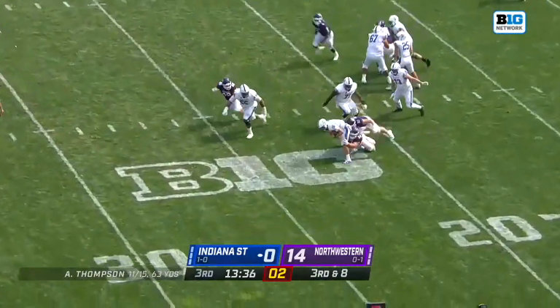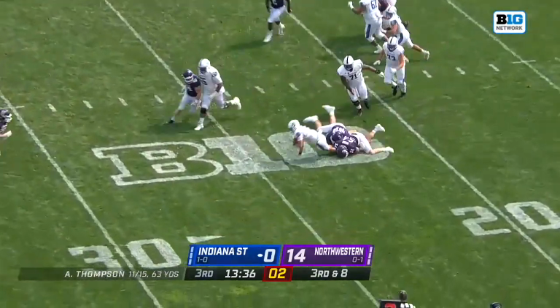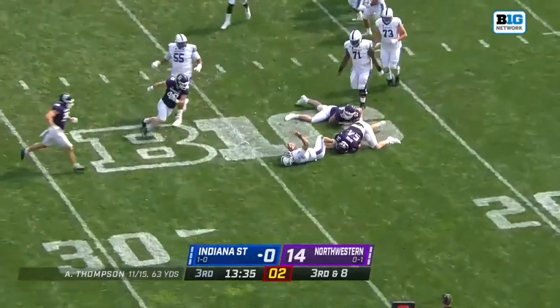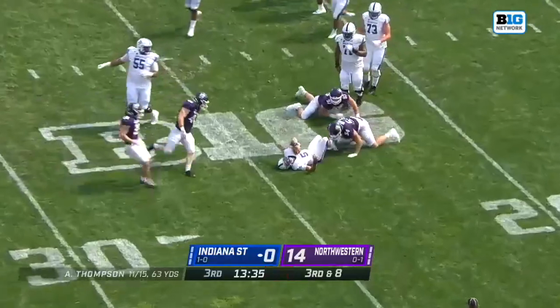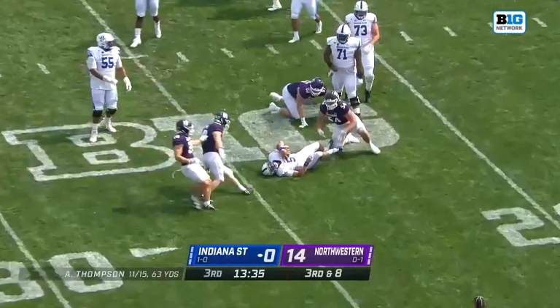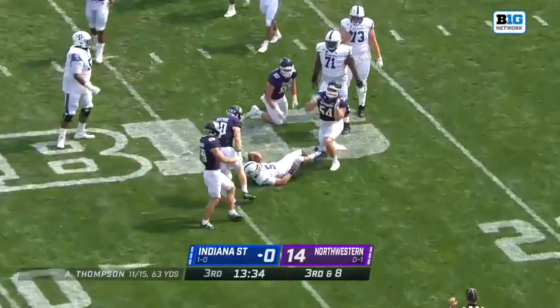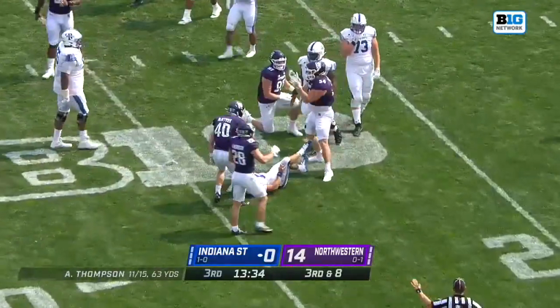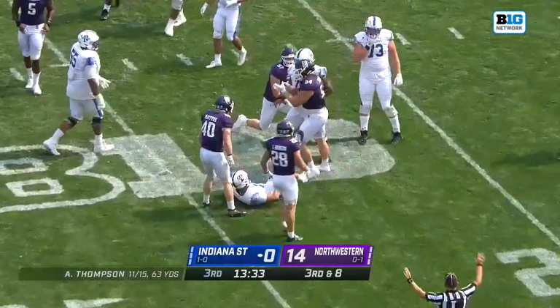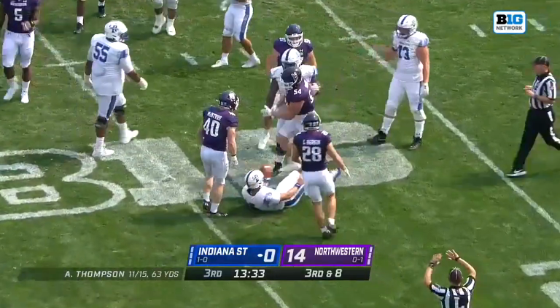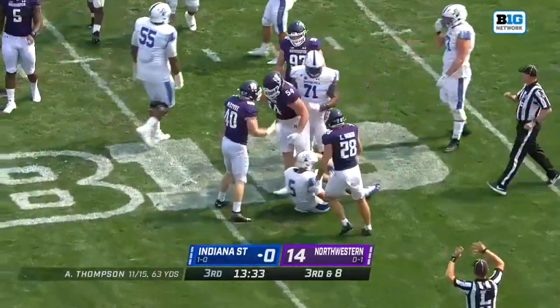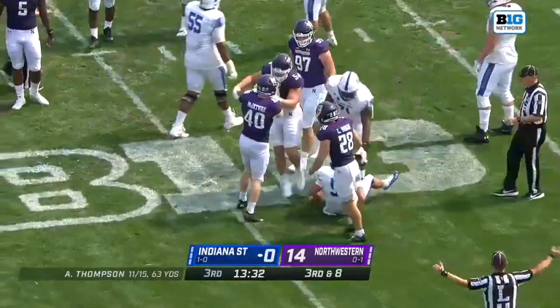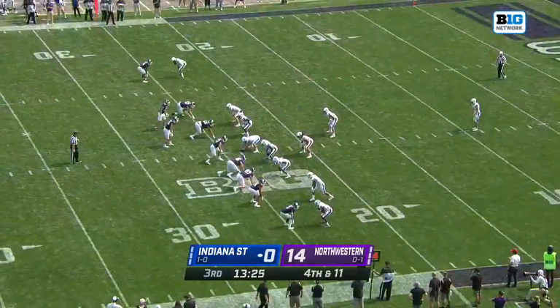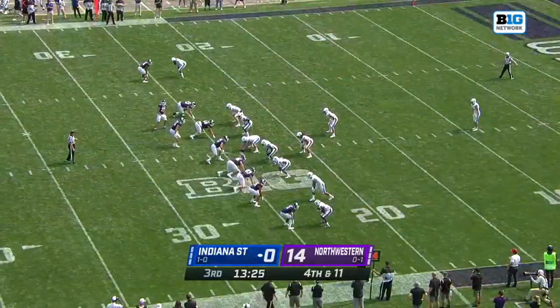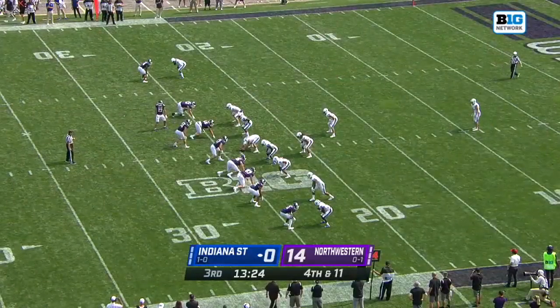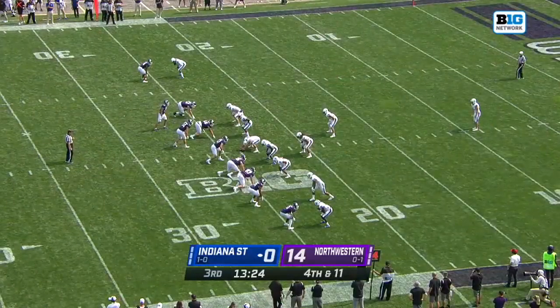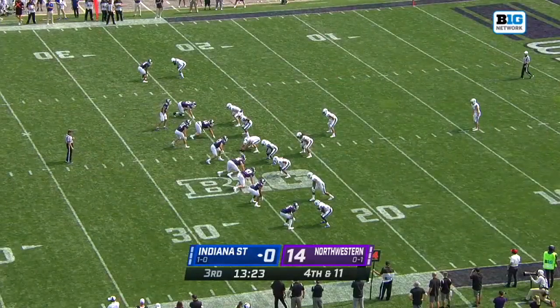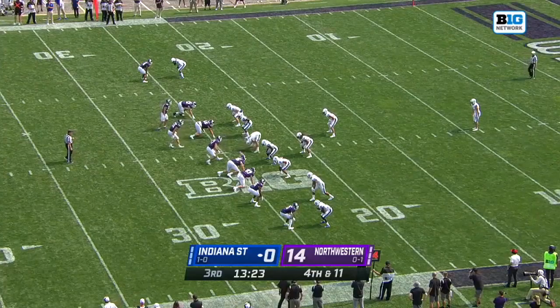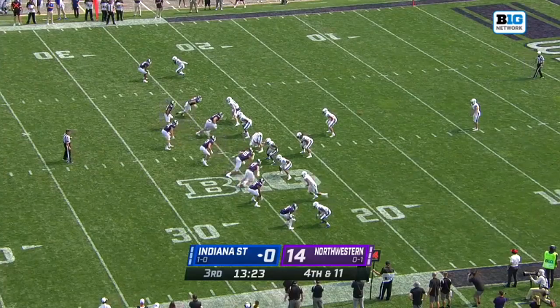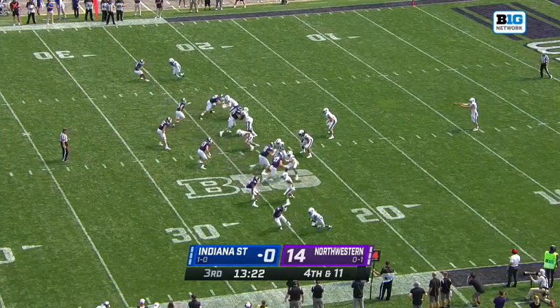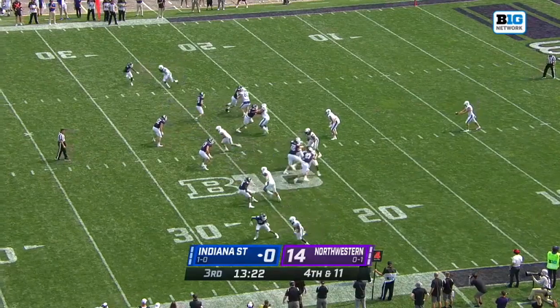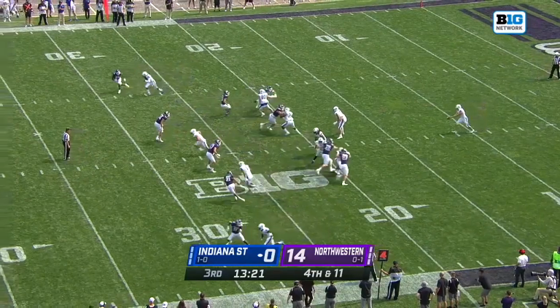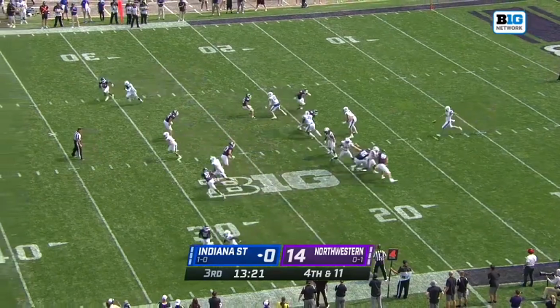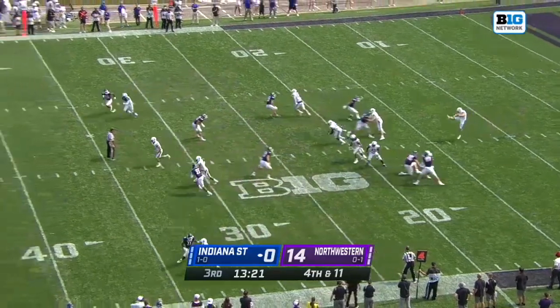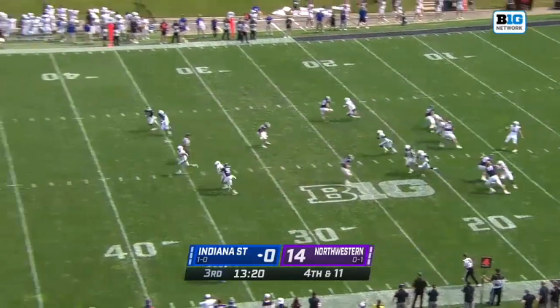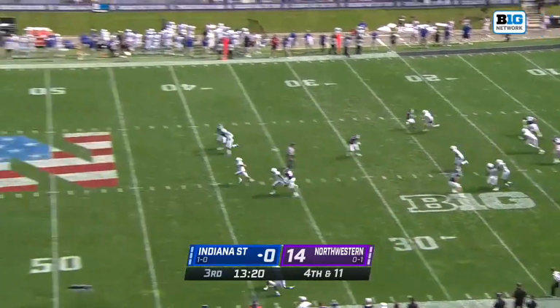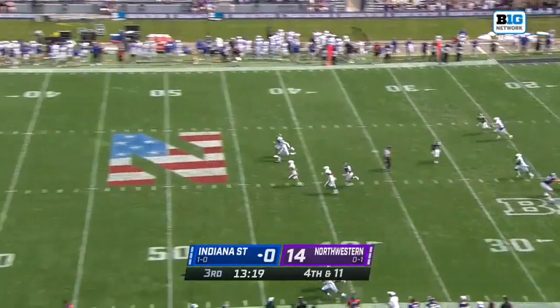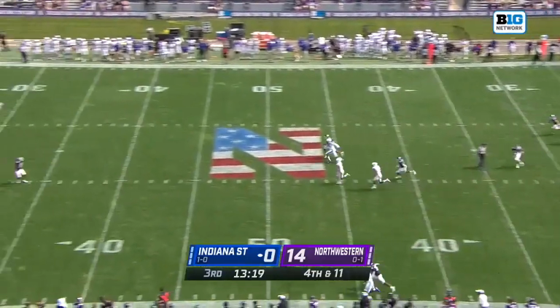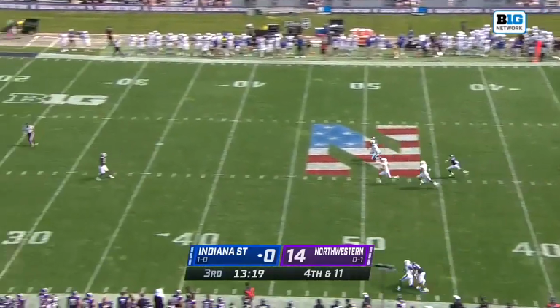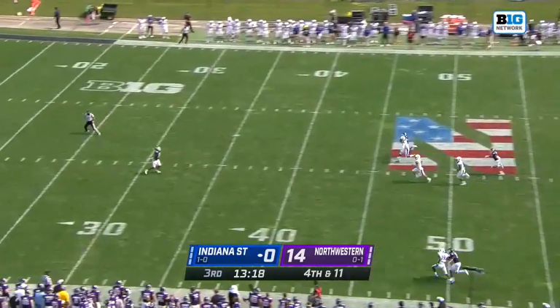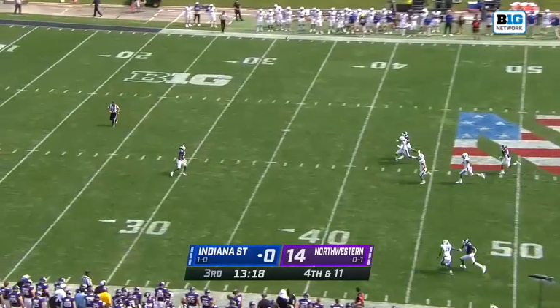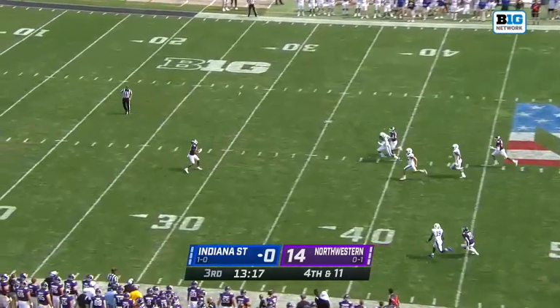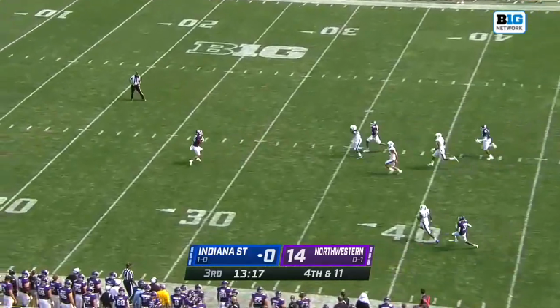Thompson, with the pocket collapsing, is dragged down. Weapon down the field — that was number 99 again, Adetanua Adabara, giving Indiana State some problems along the front line.